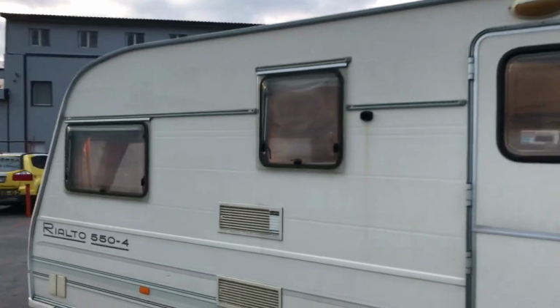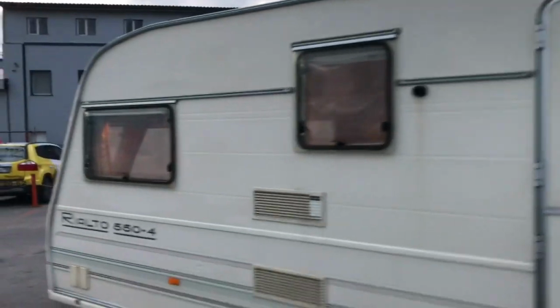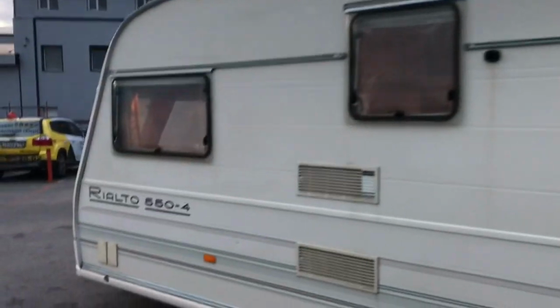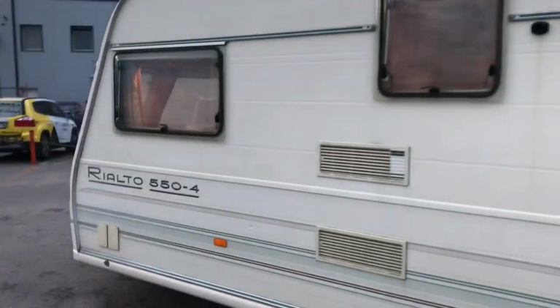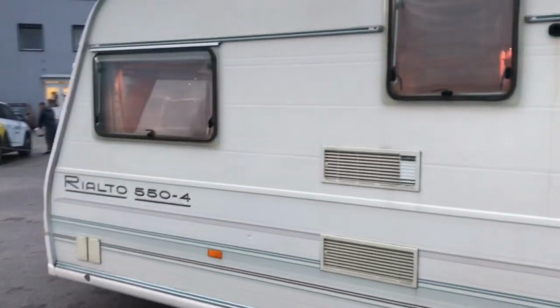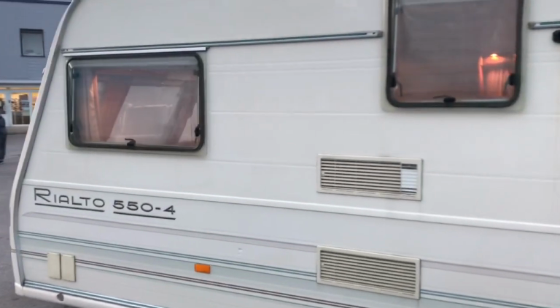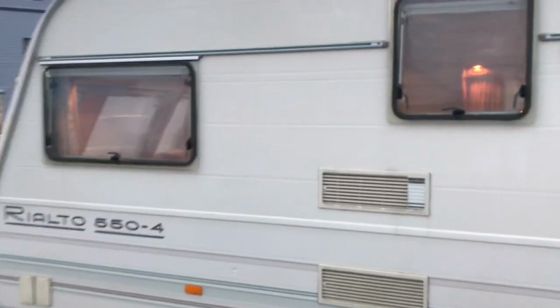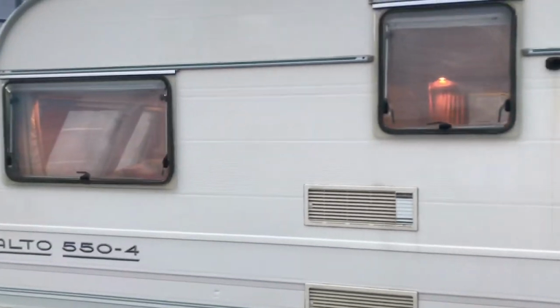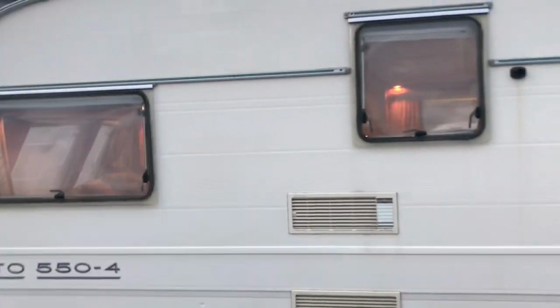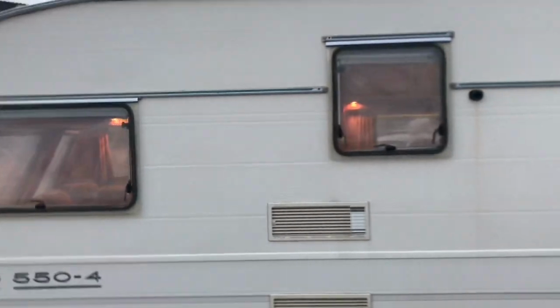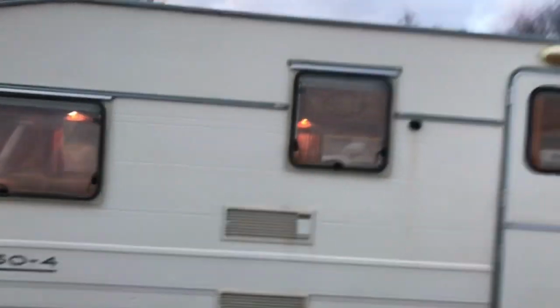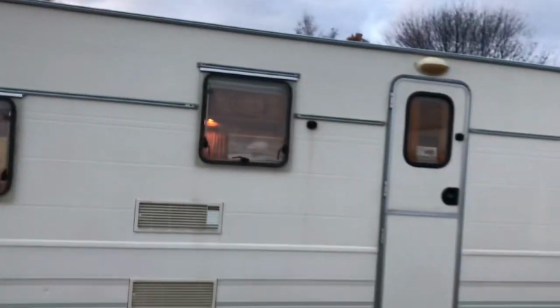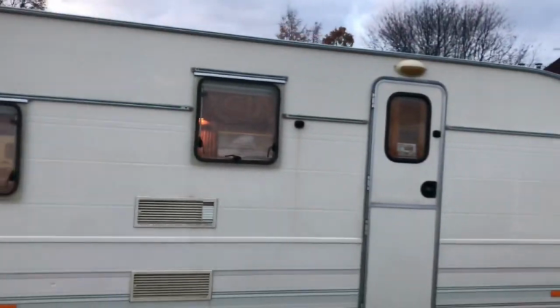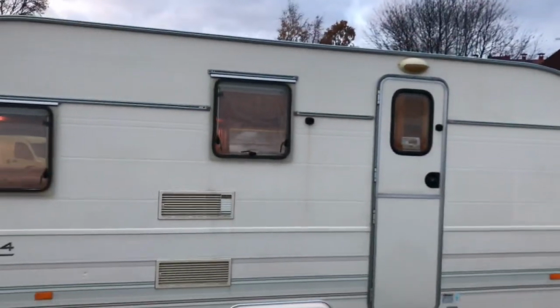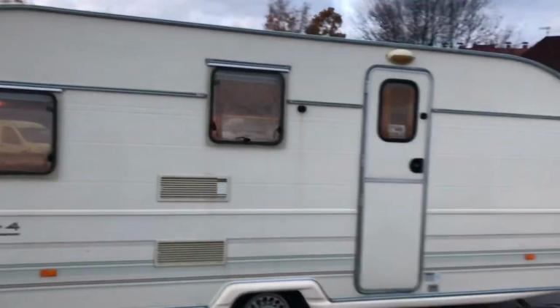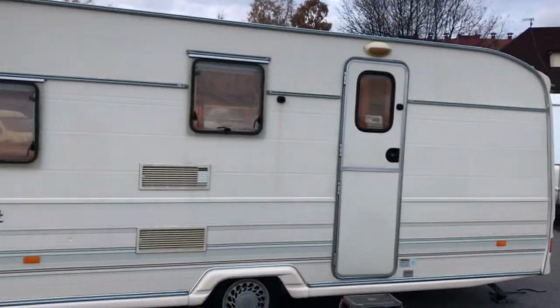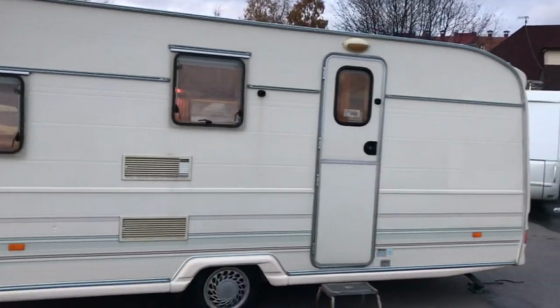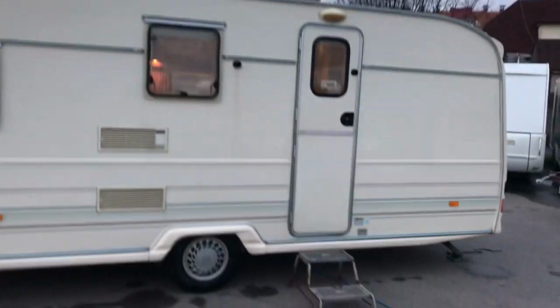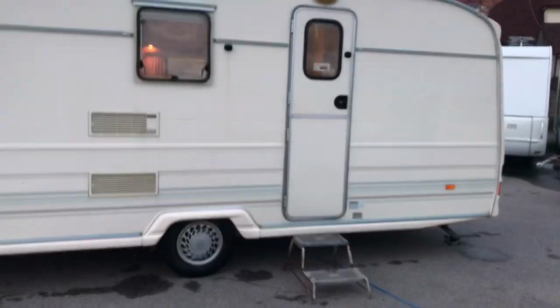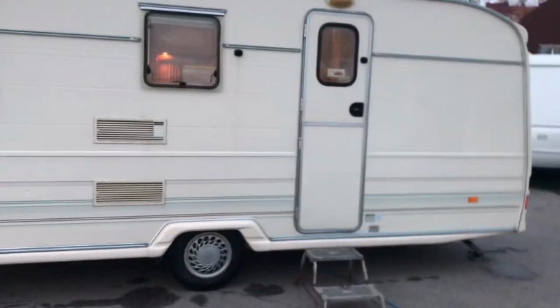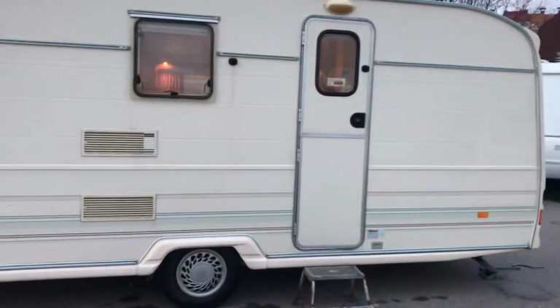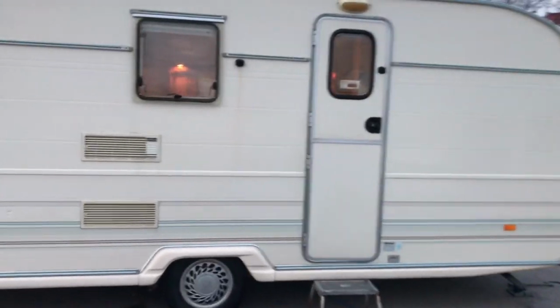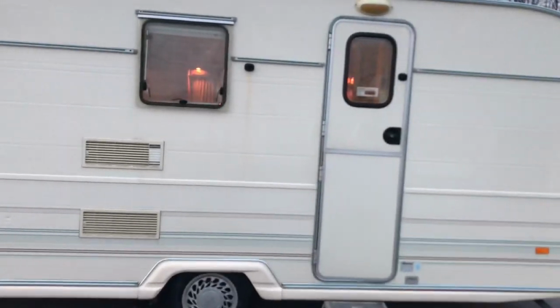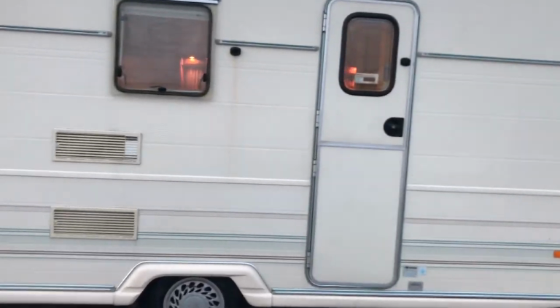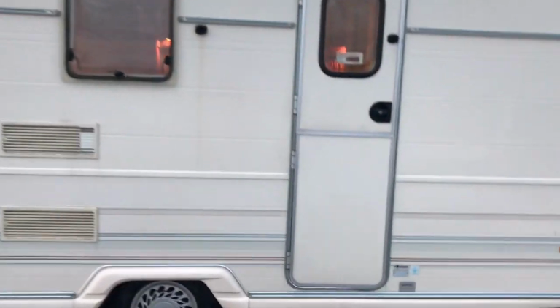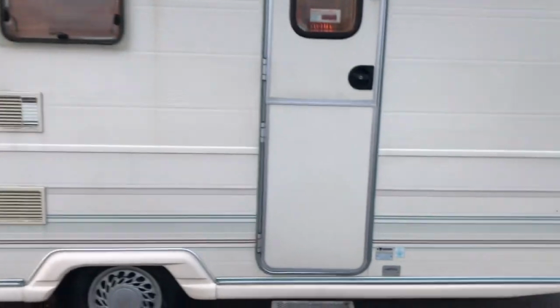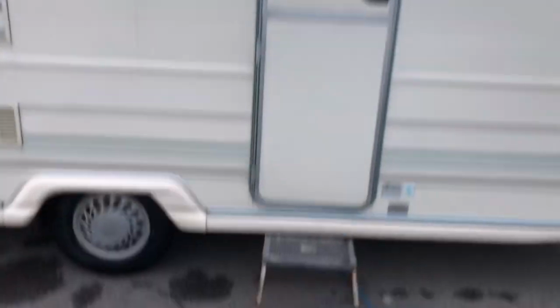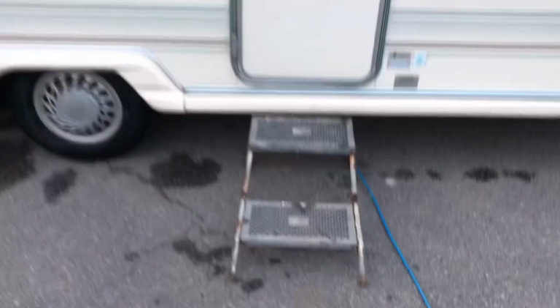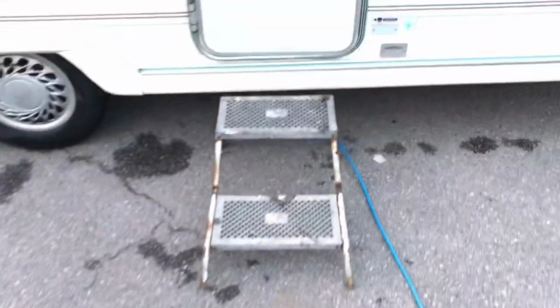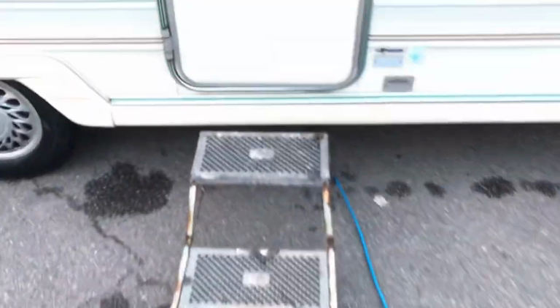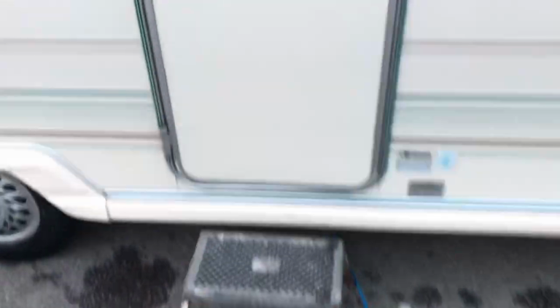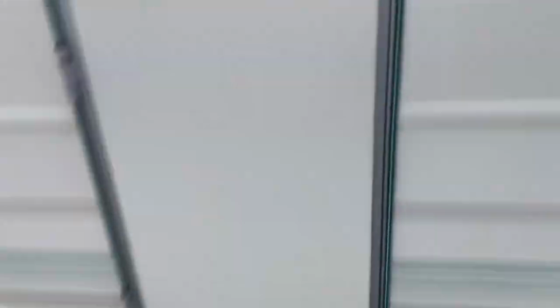Длина 550. Предназначен для 4 персон, но я считаю, что этот прицеп подходит и для пятерых — вполне. Ступенька идёт в комплекте.